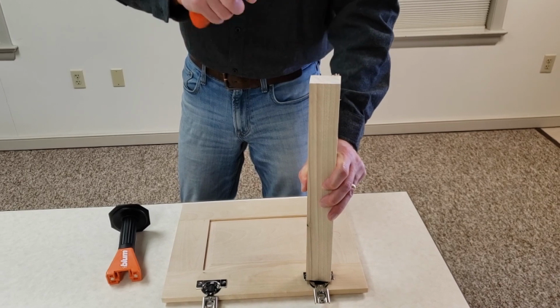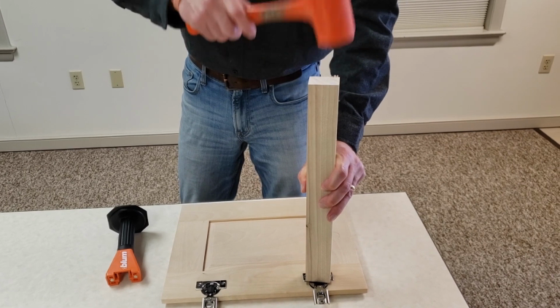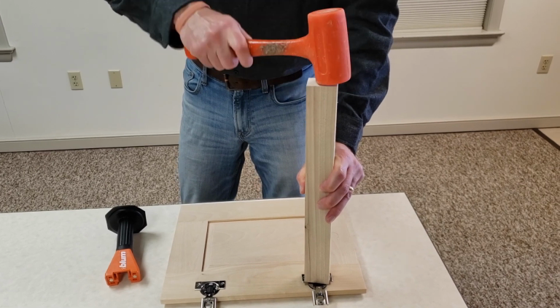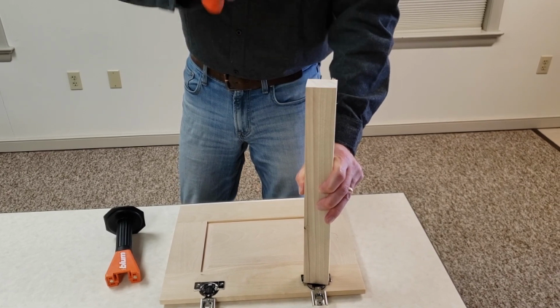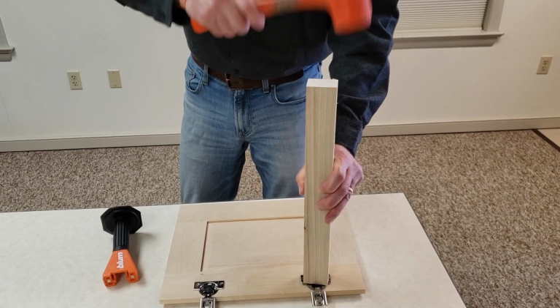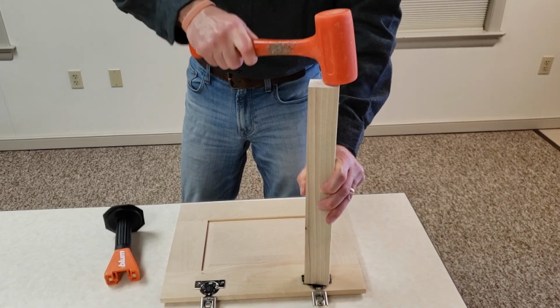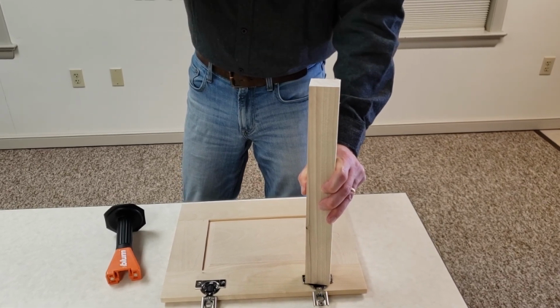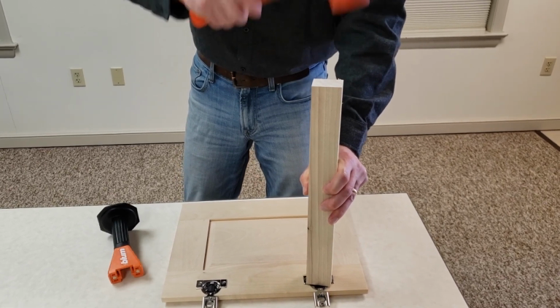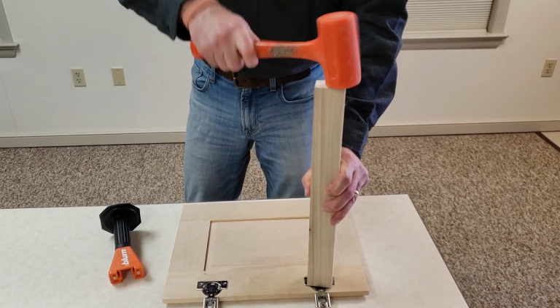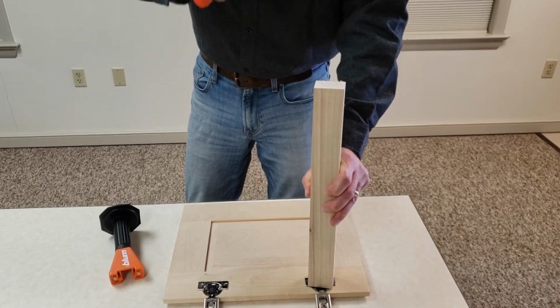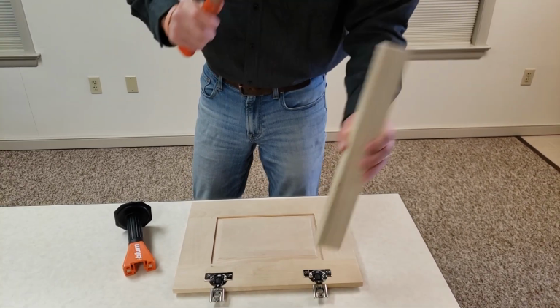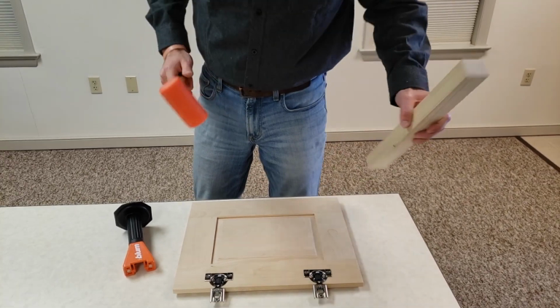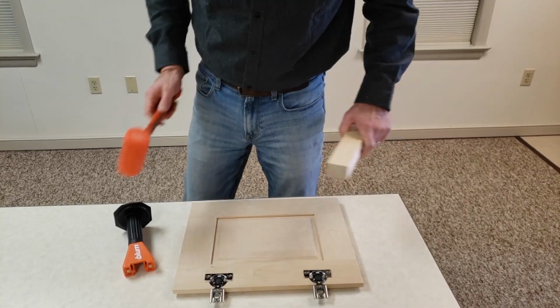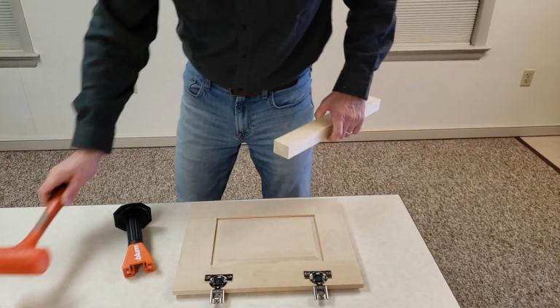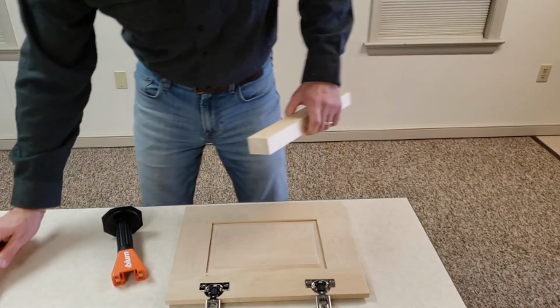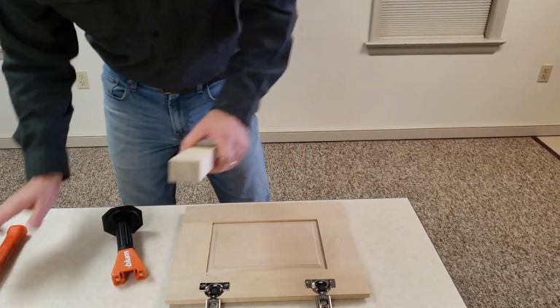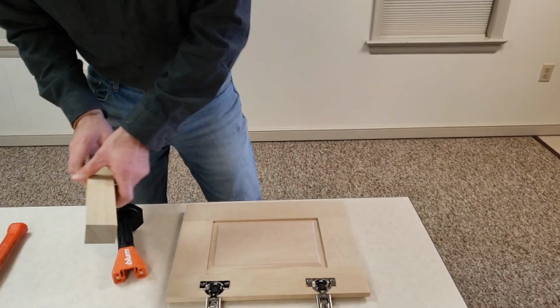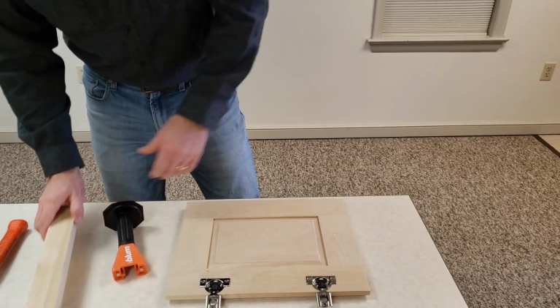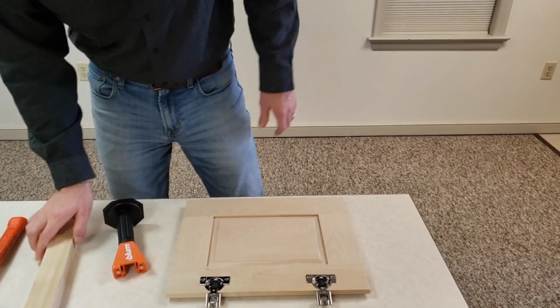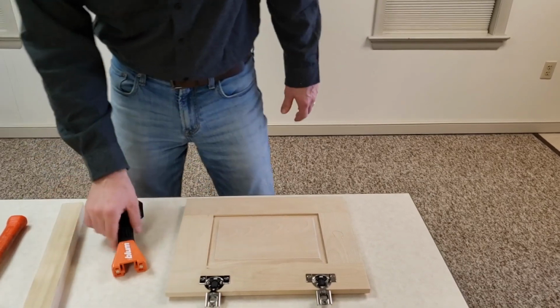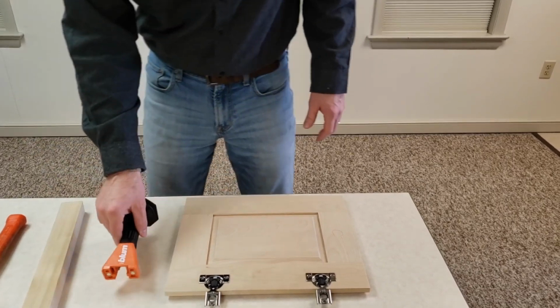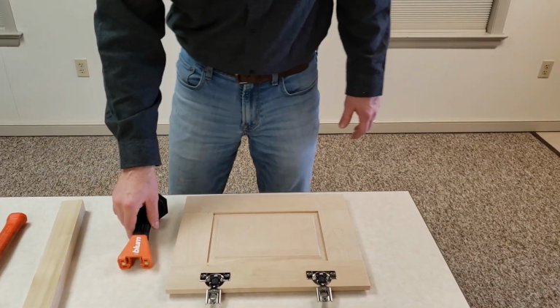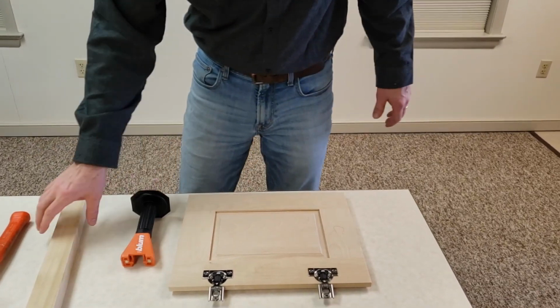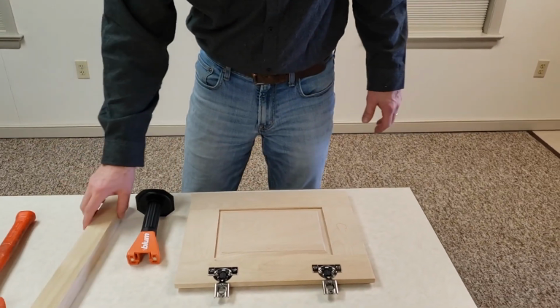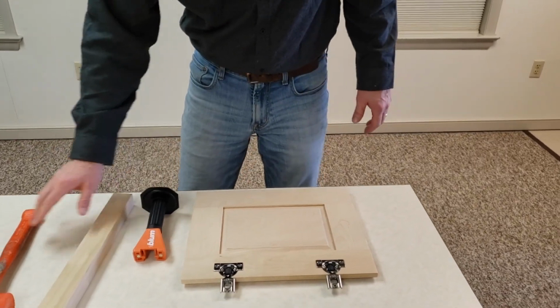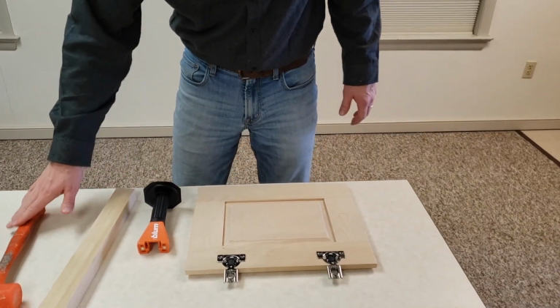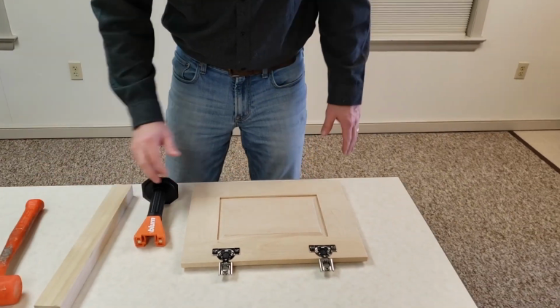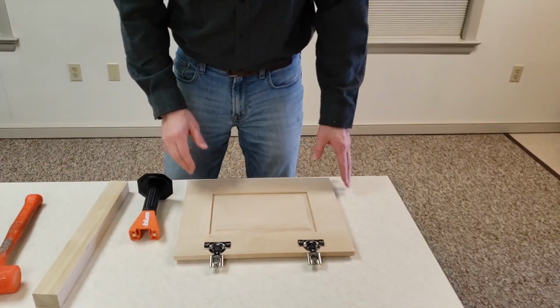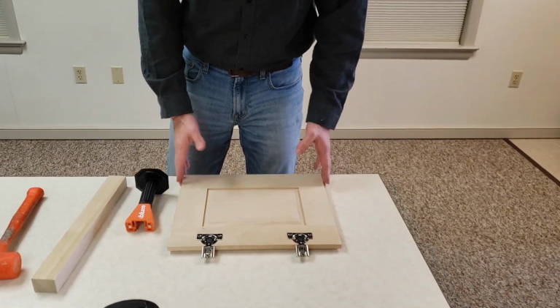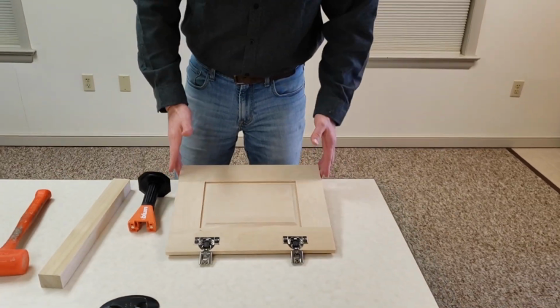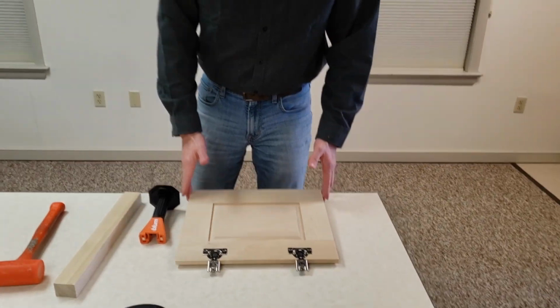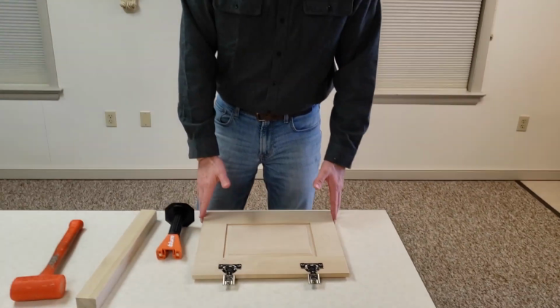You want to make sure you're on a good solid surface, and just like that — whether you use the tool or just a block of wood — you're all set.